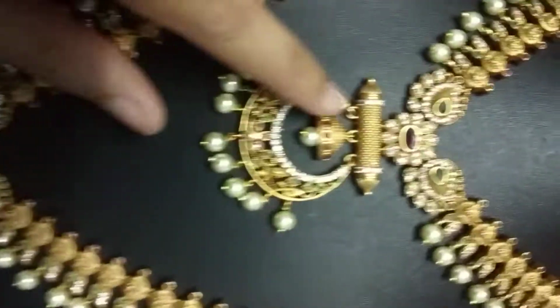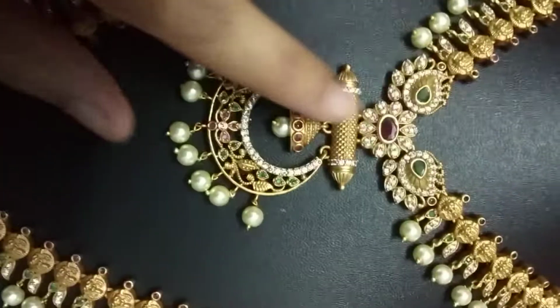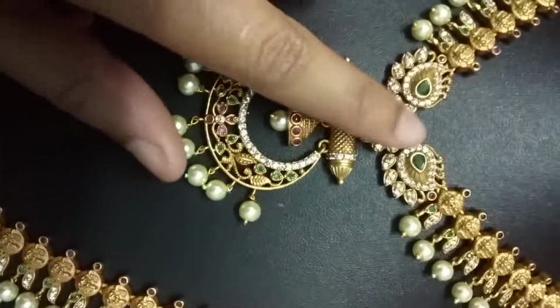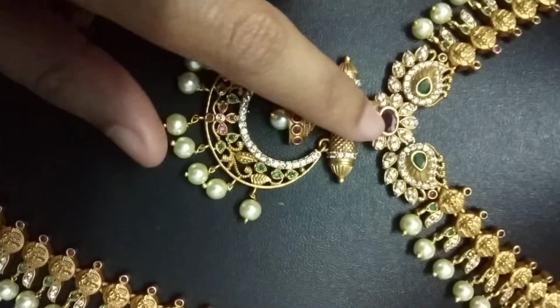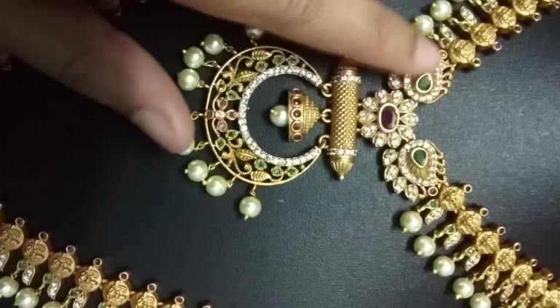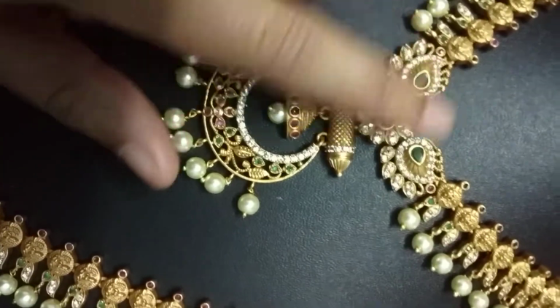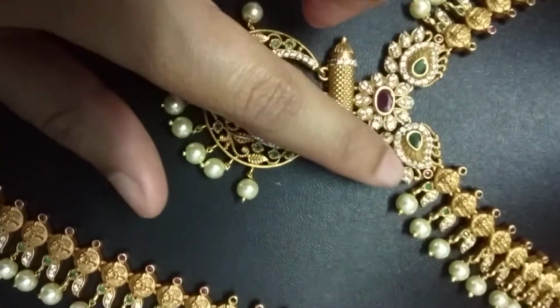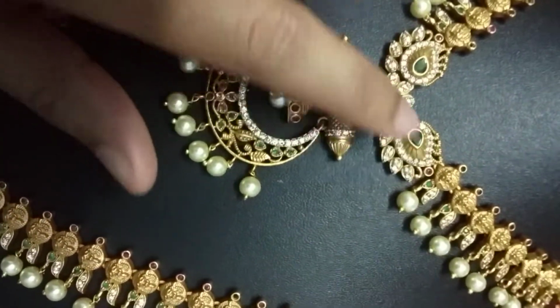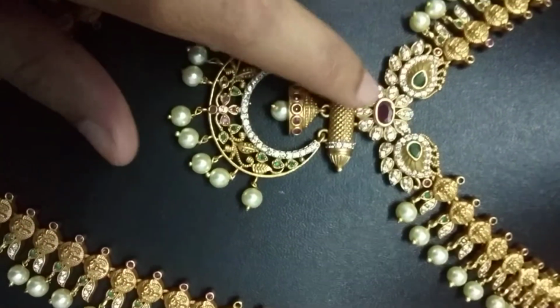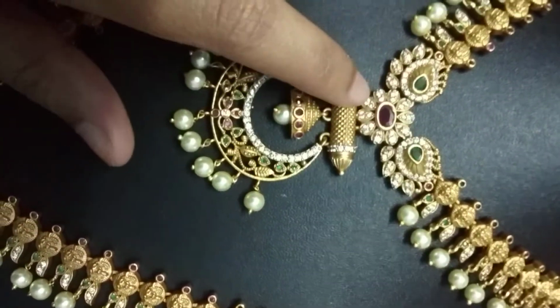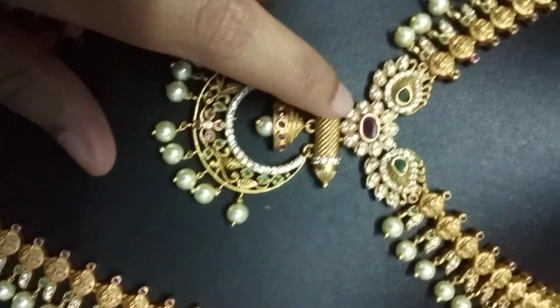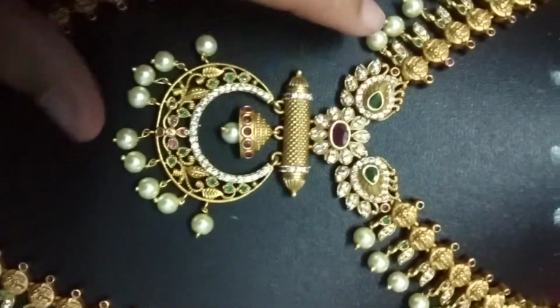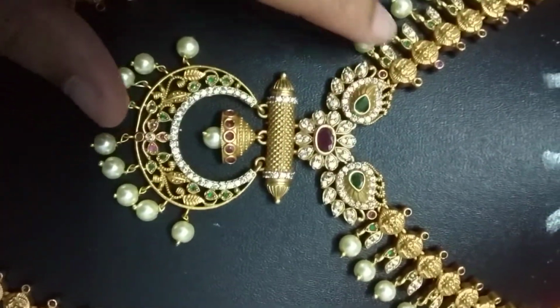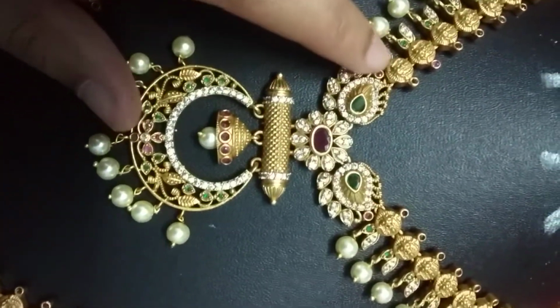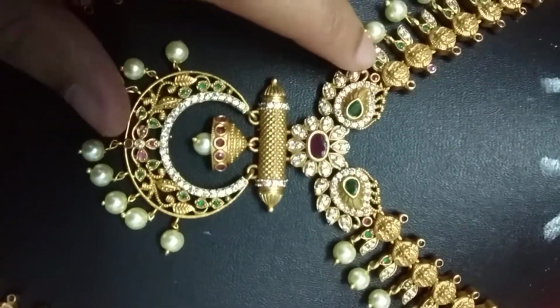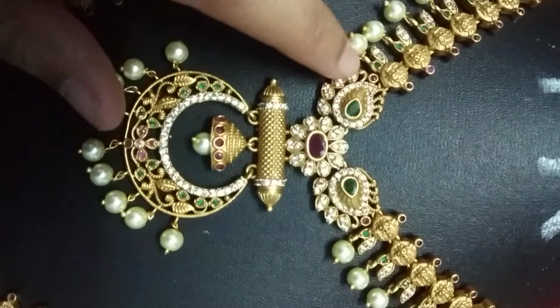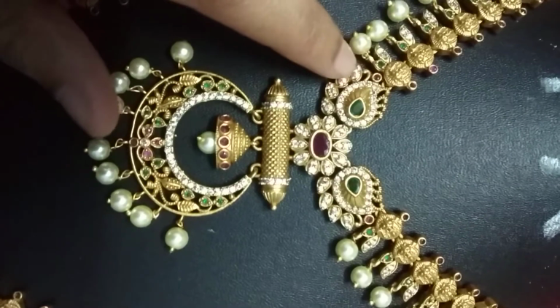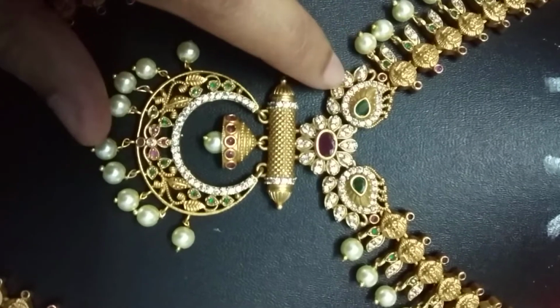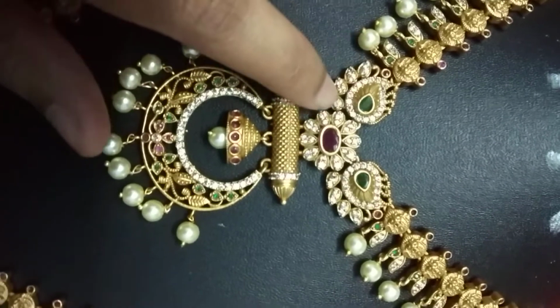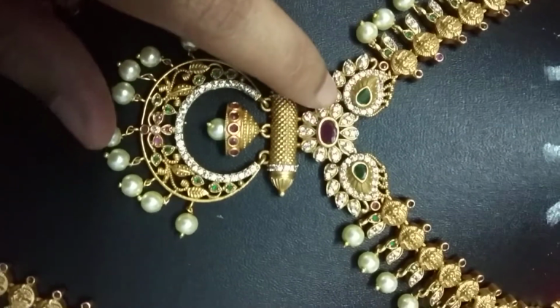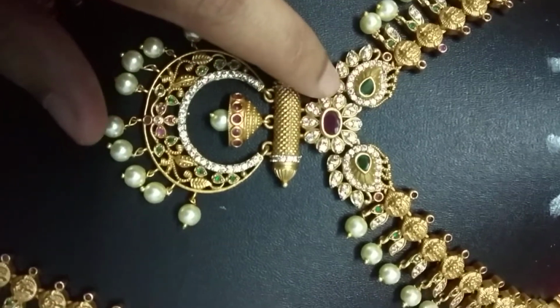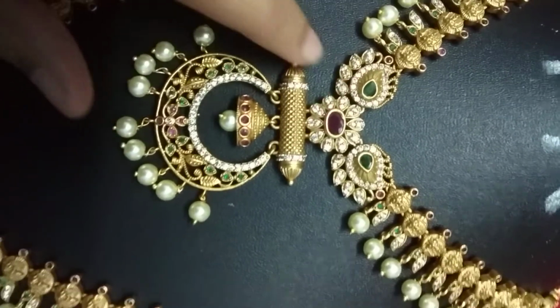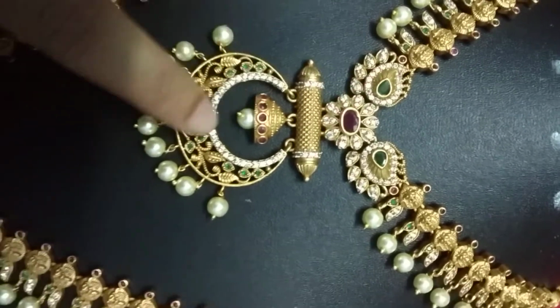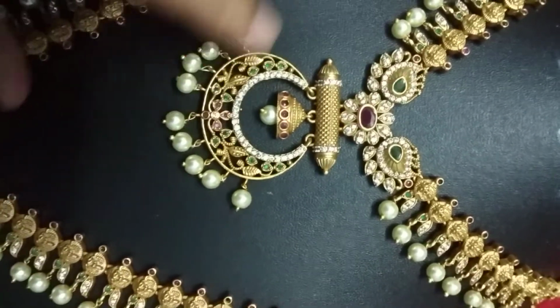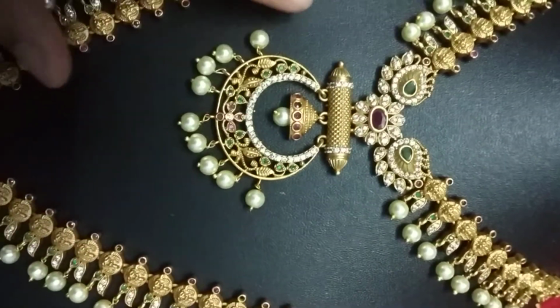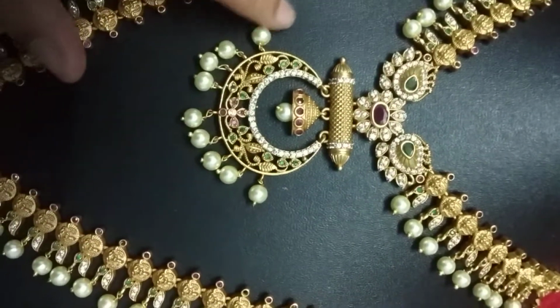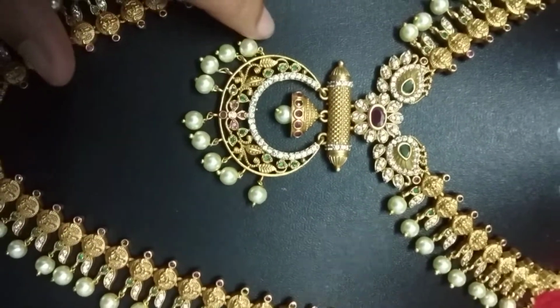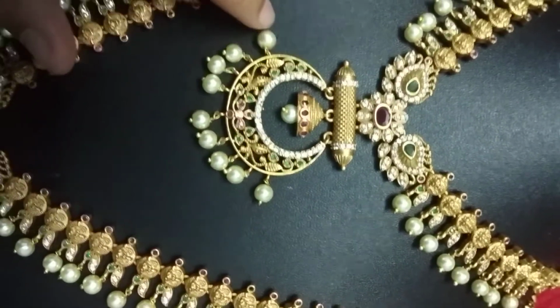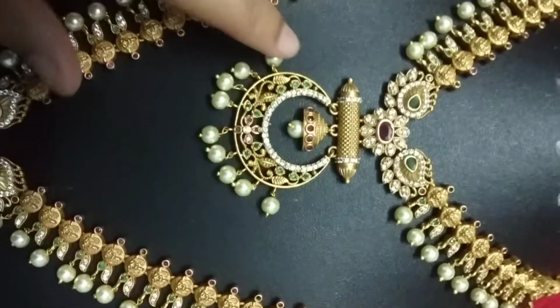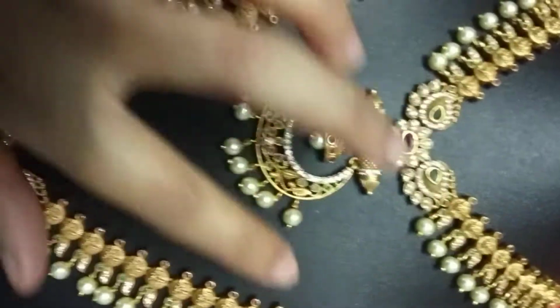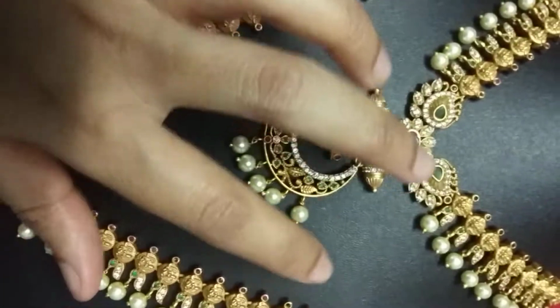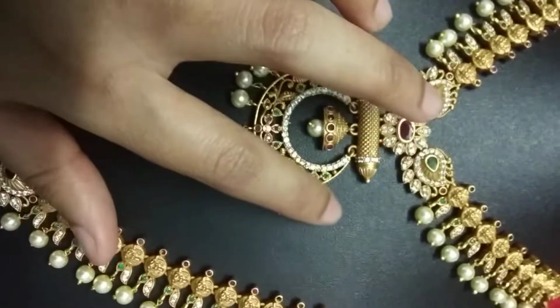With Pink and Green Campo Stones, Caesared Stones, and White Pearls.